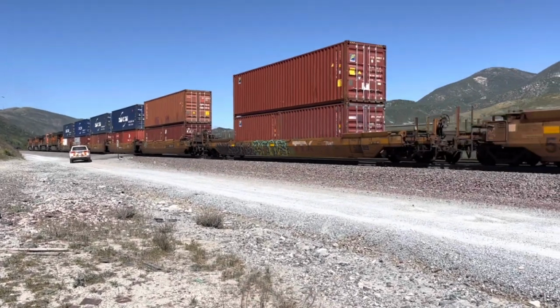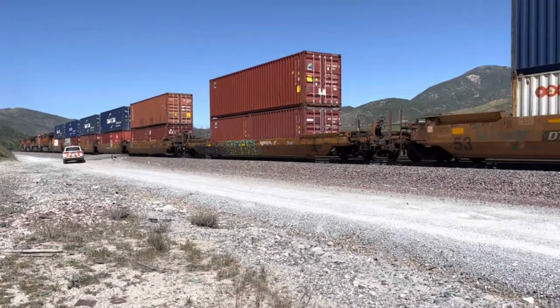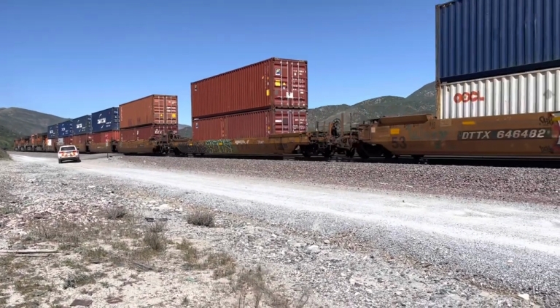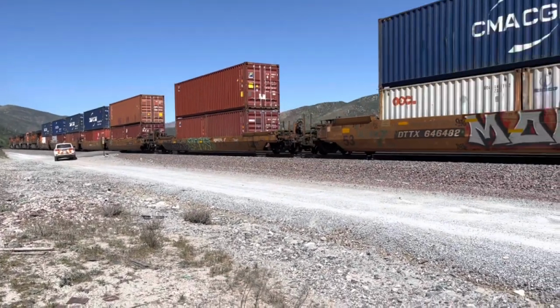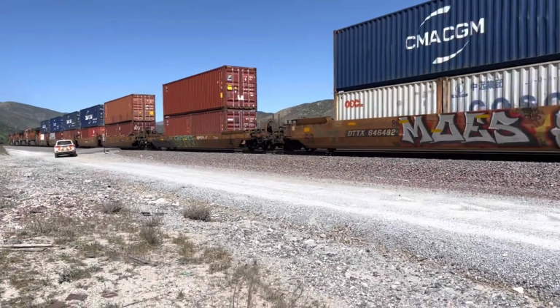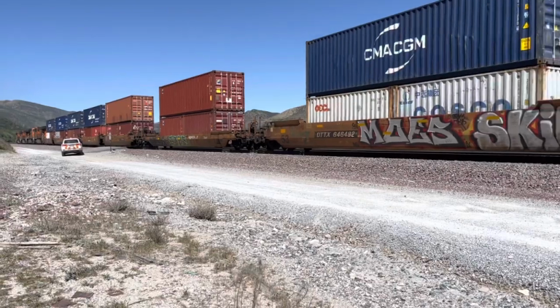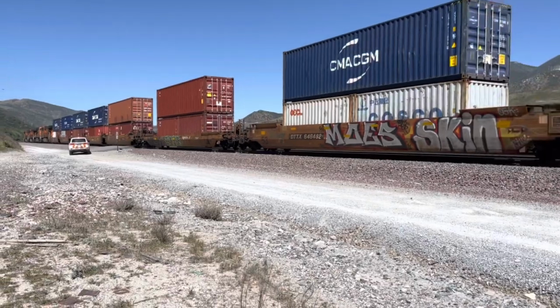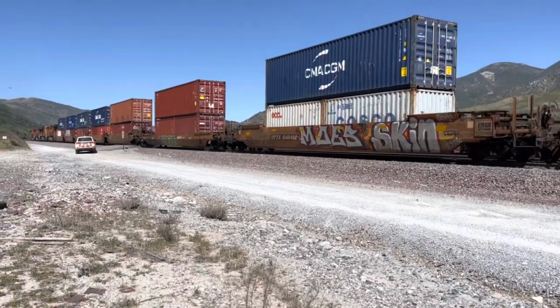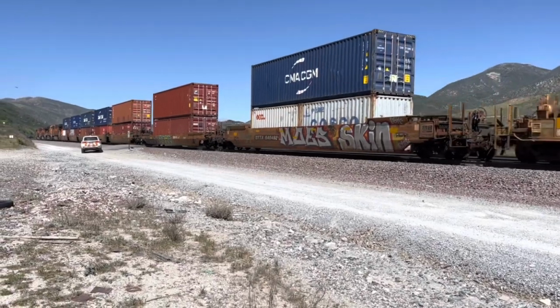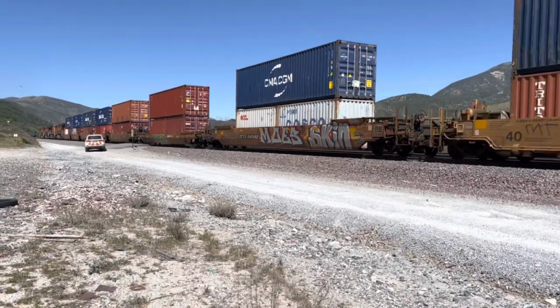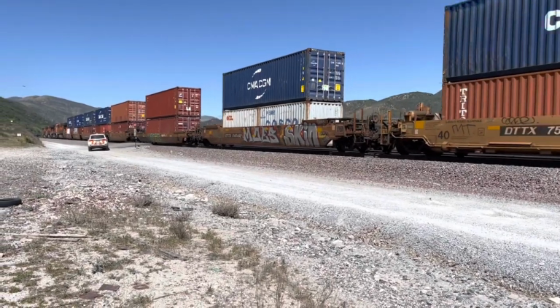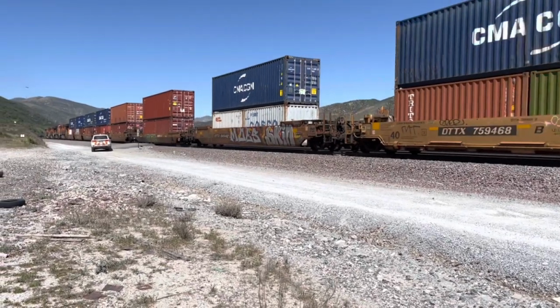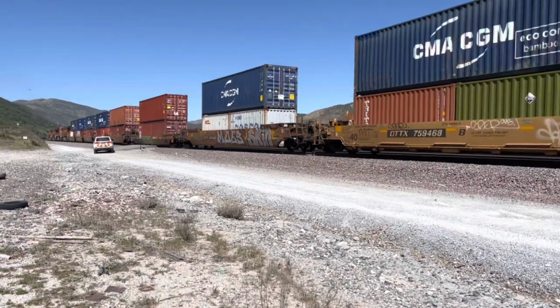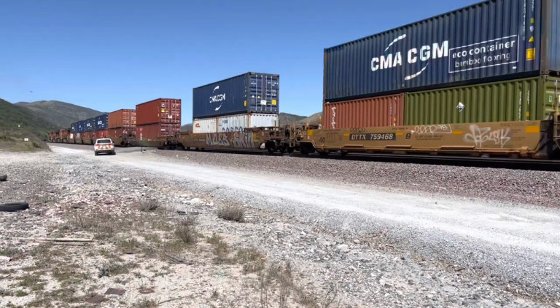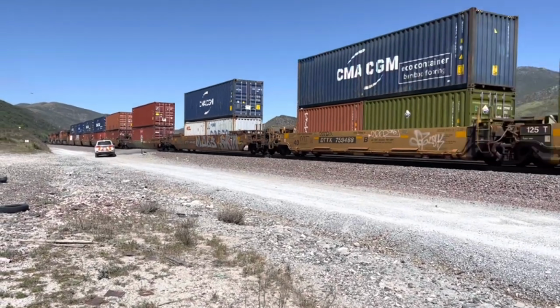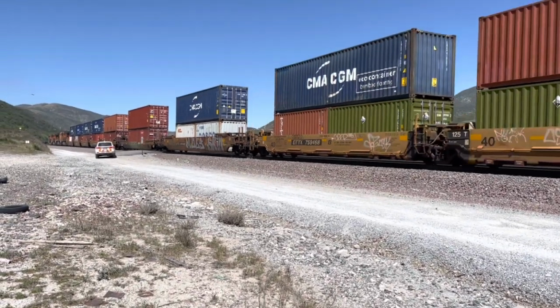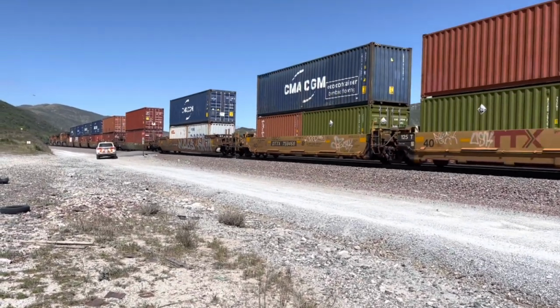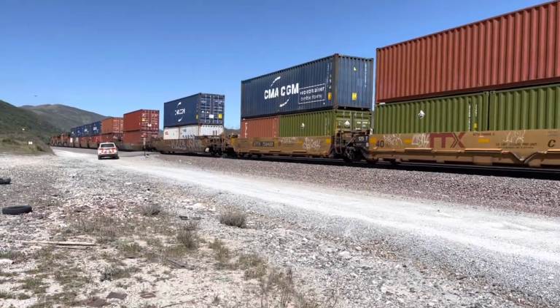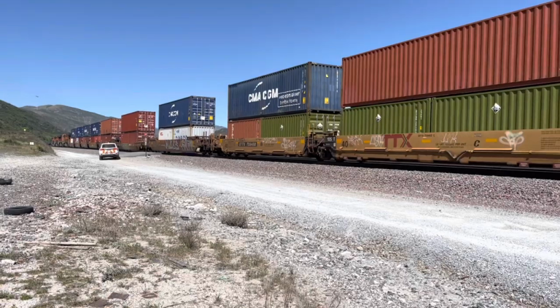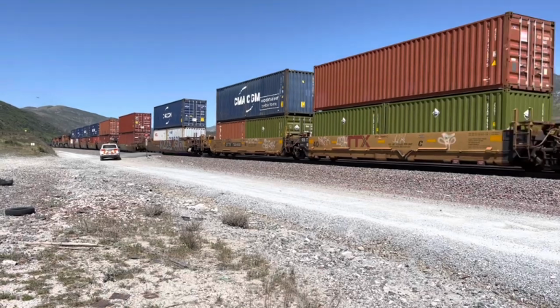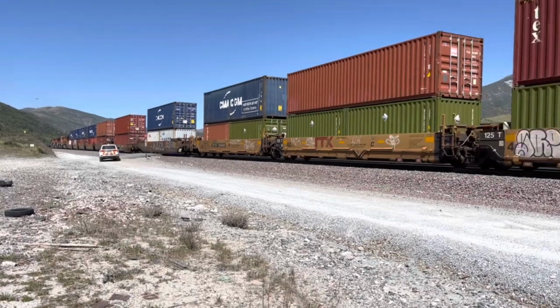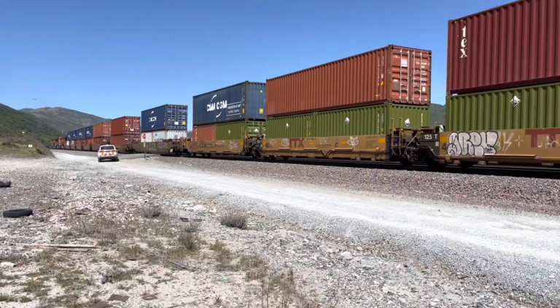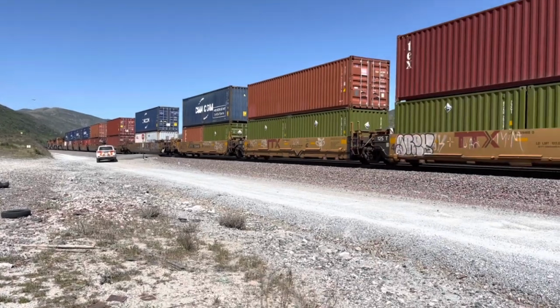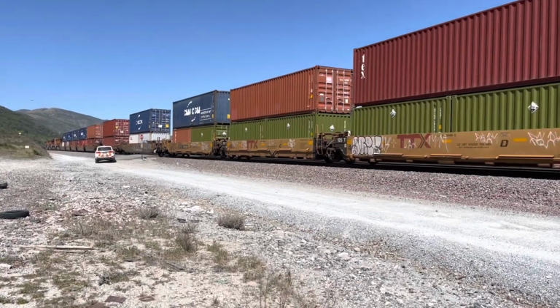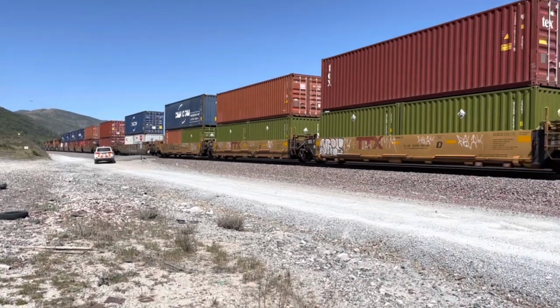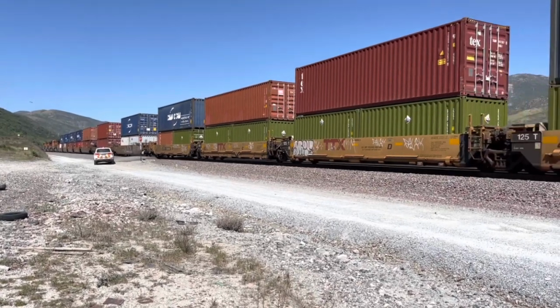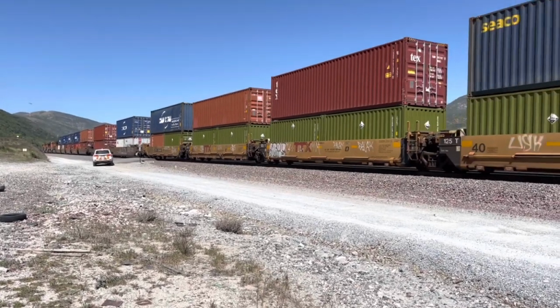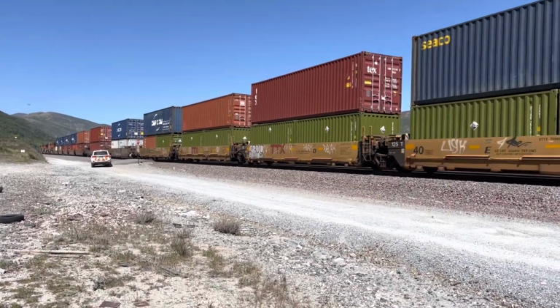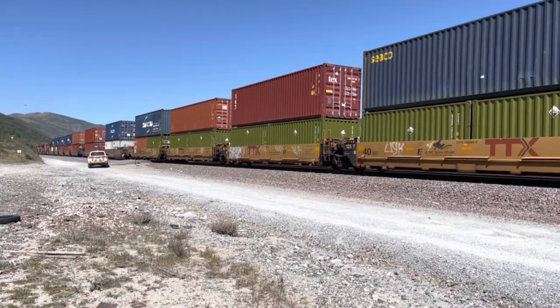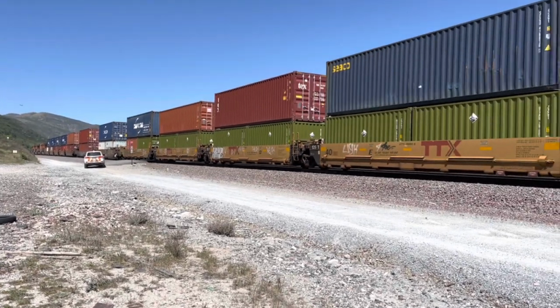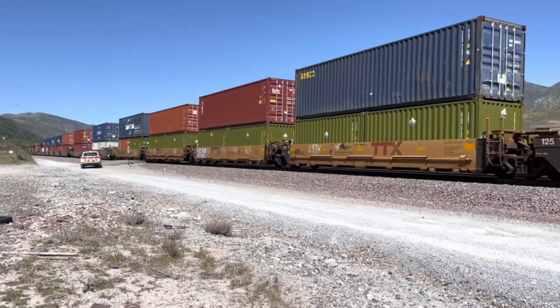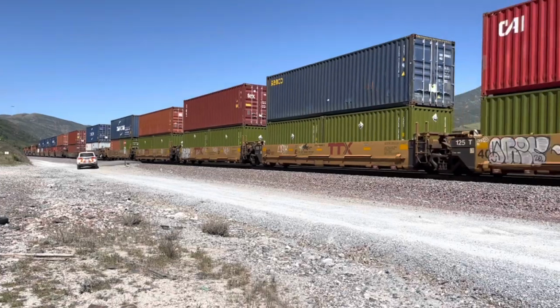Got a tie-down train just past this on main track number two. Just like a tanker train, maybe some other cars in there. See the open containers.